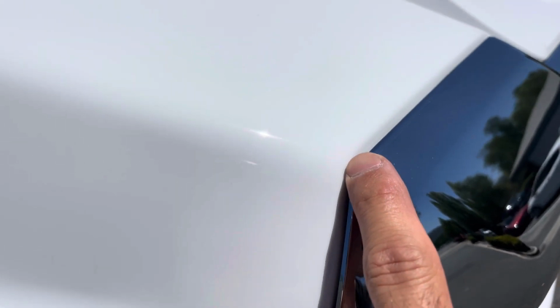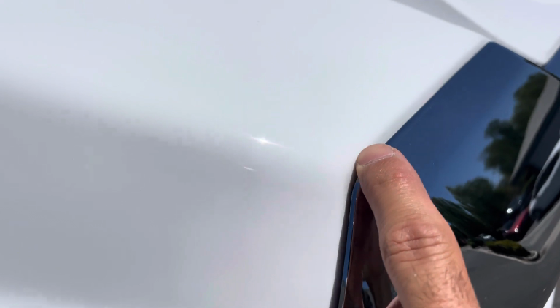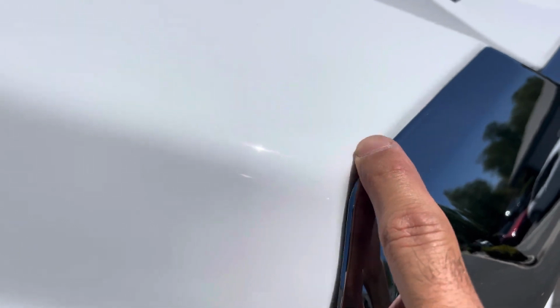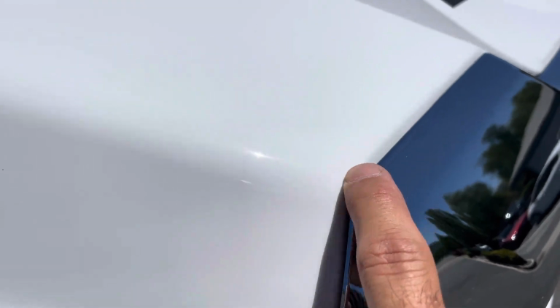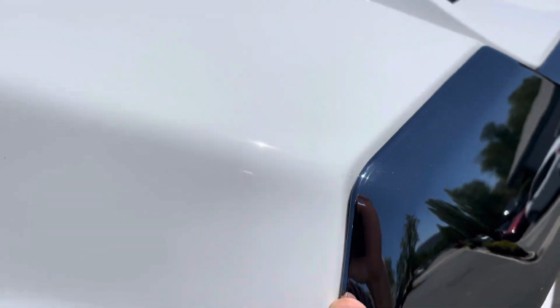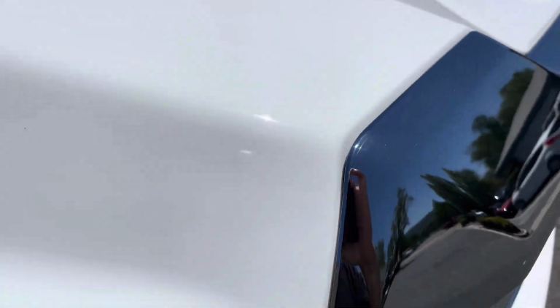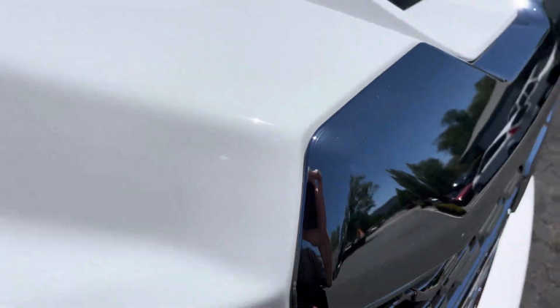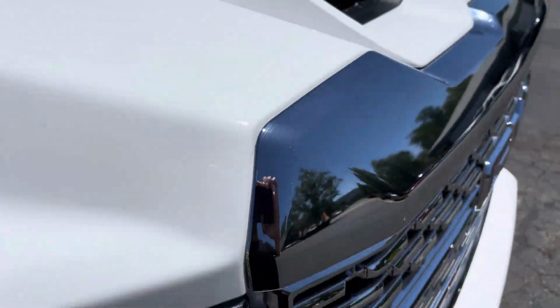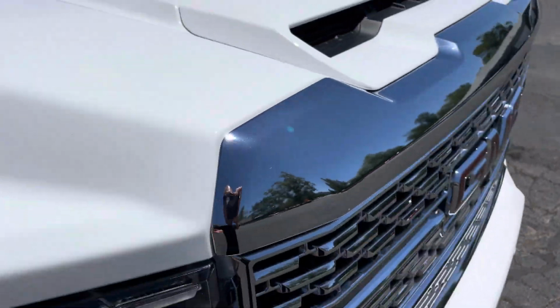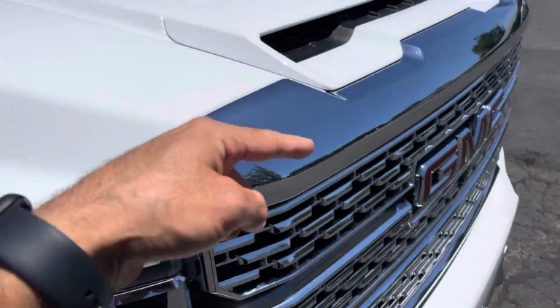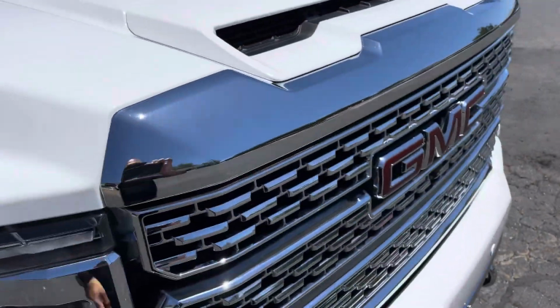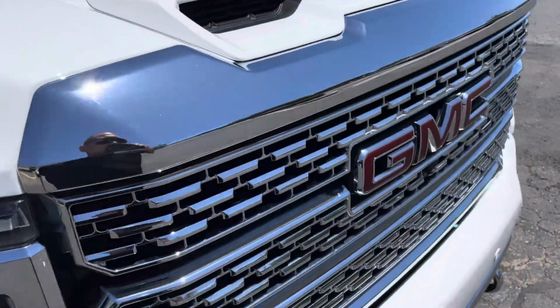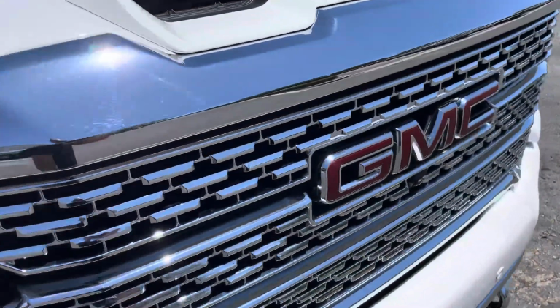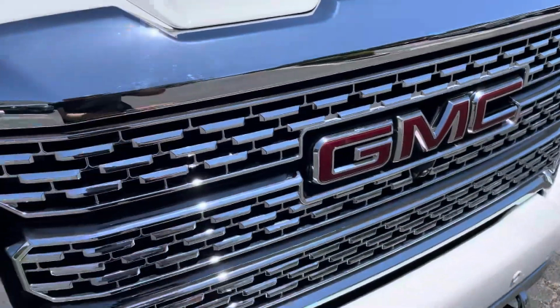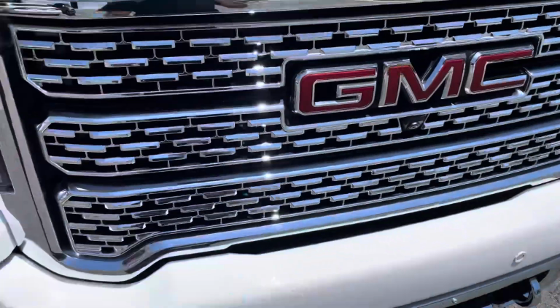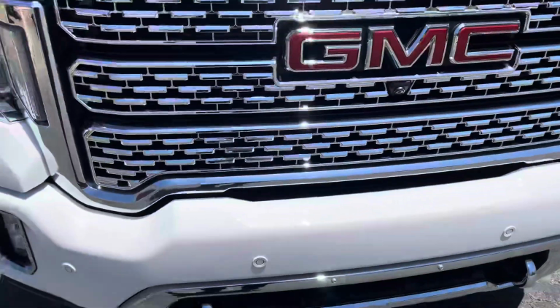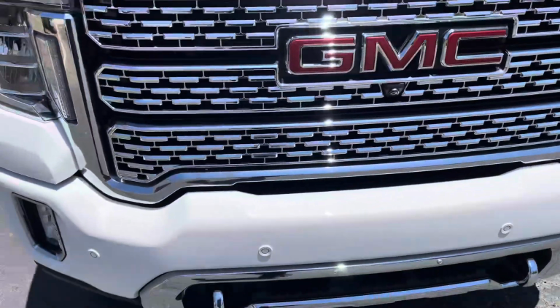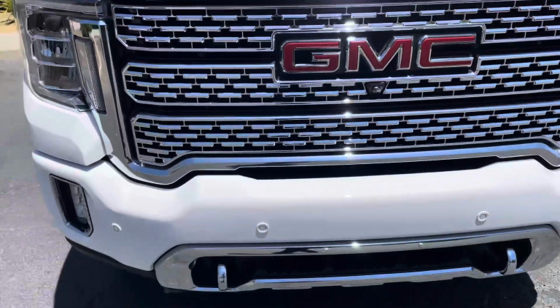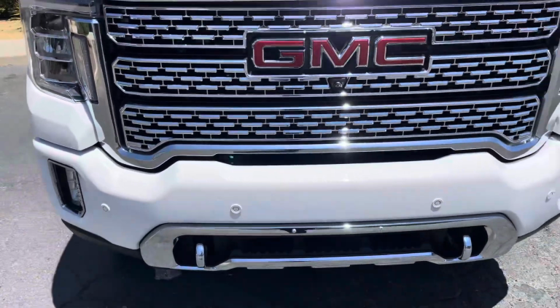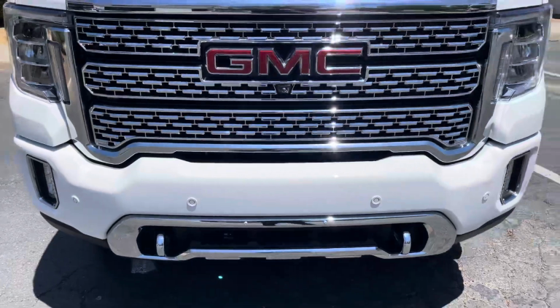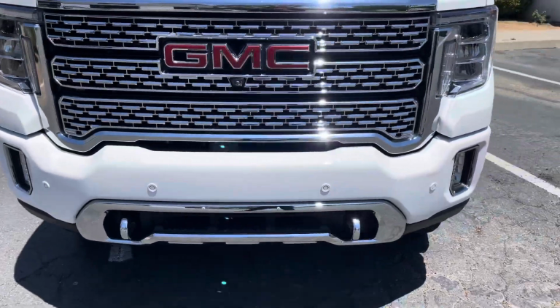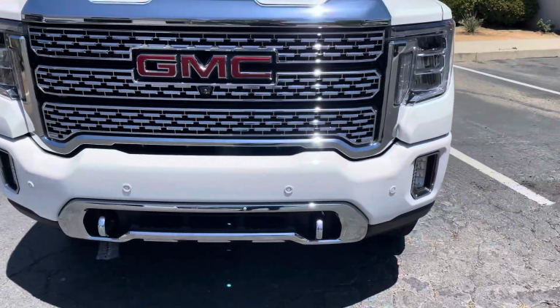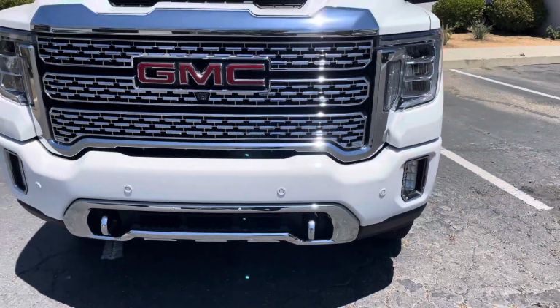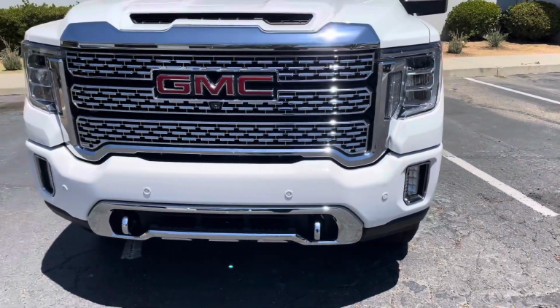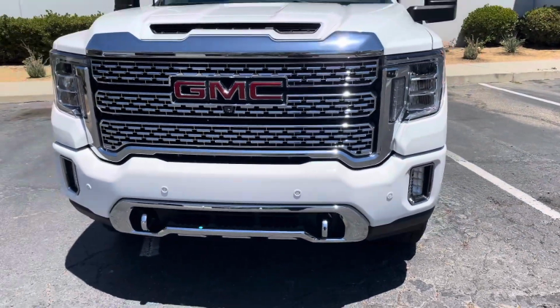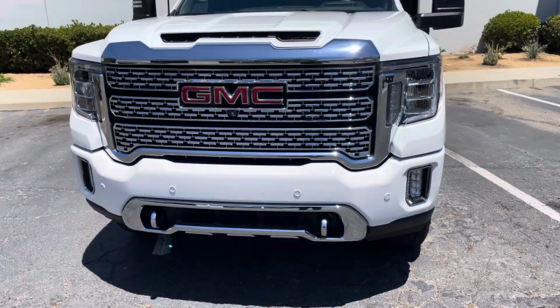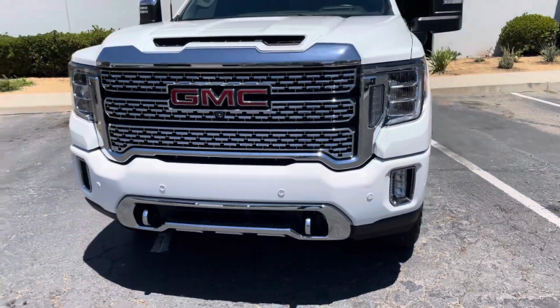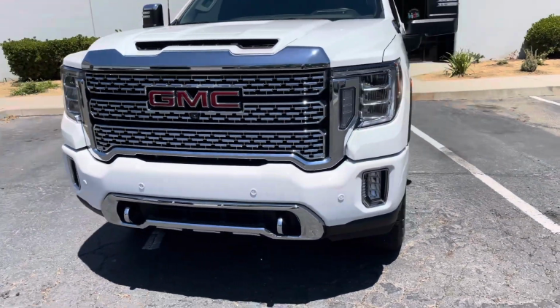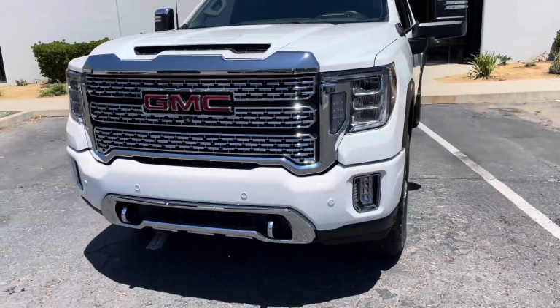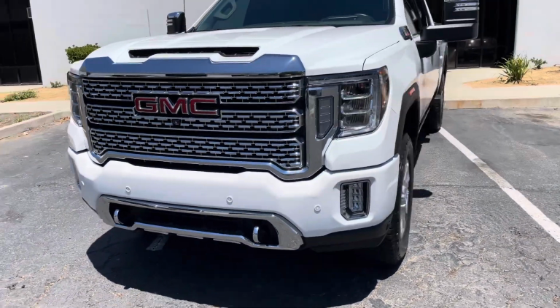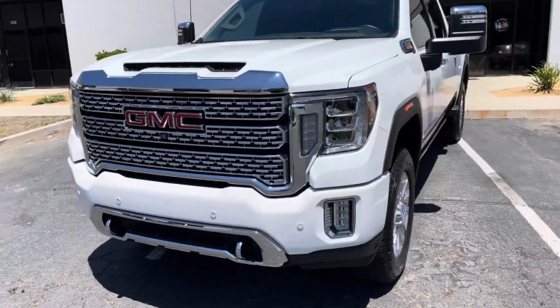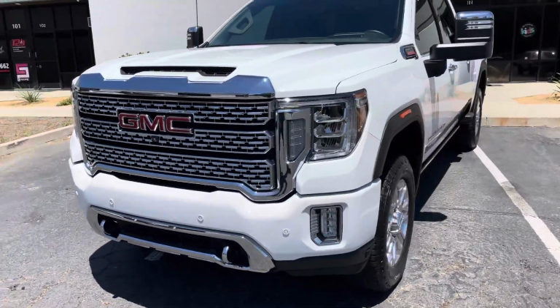PPF stops here. It's all wrapped on the inside. Grill's done. All the chrome's done. Headlights are done. Fog lights are done.